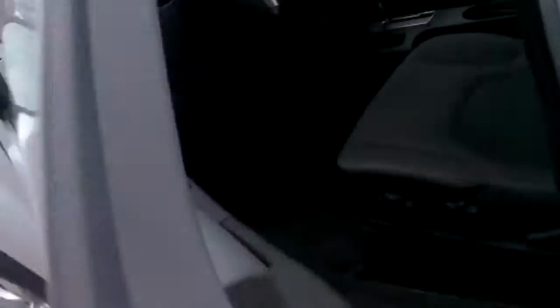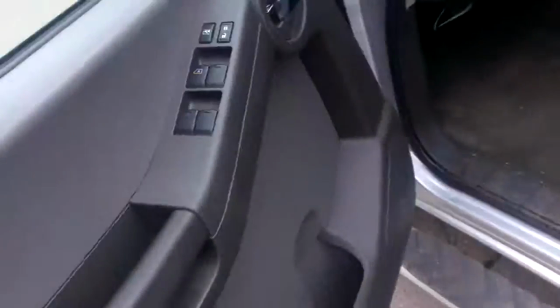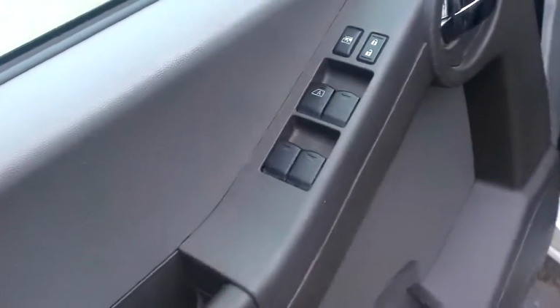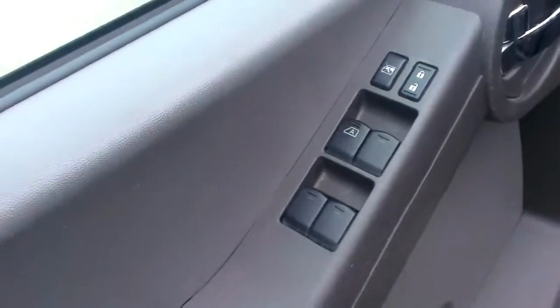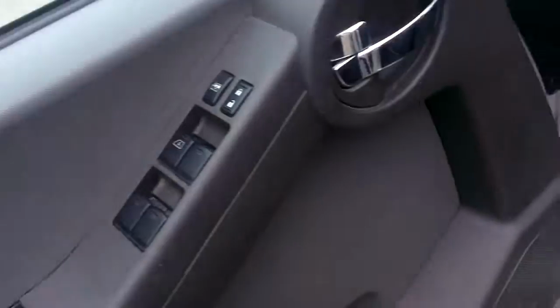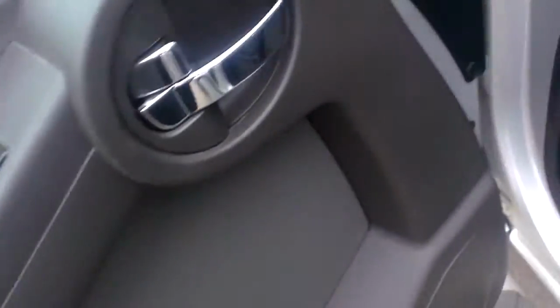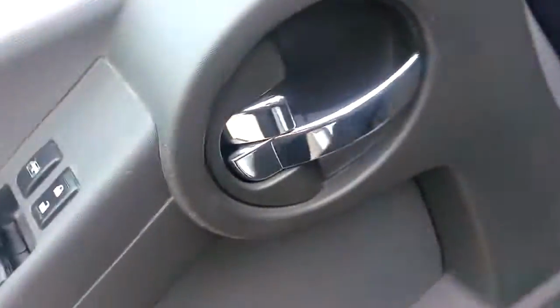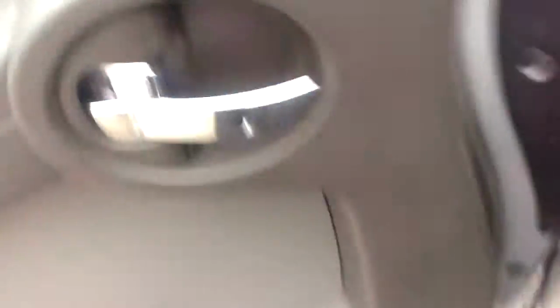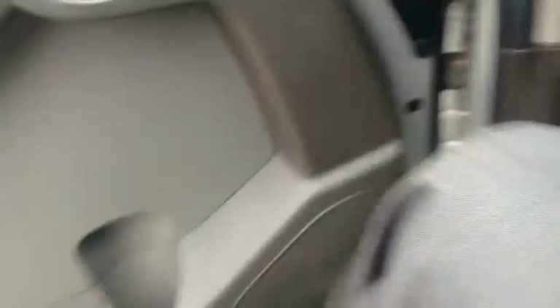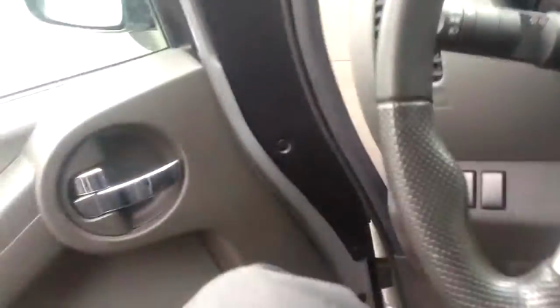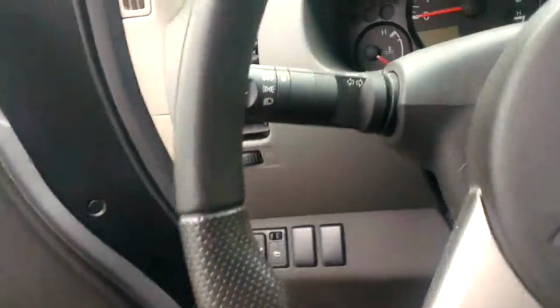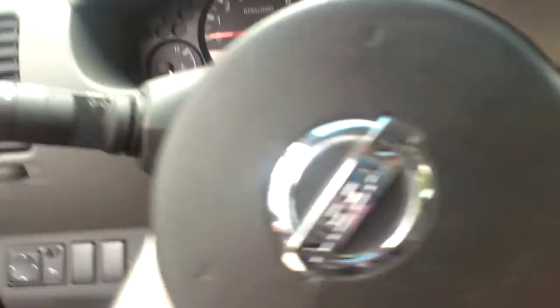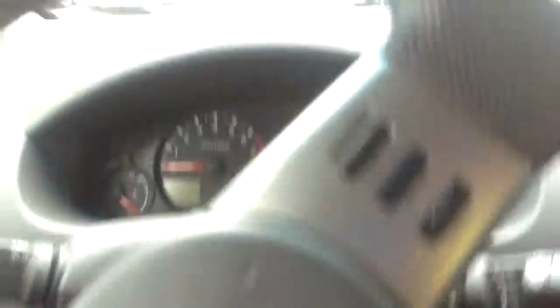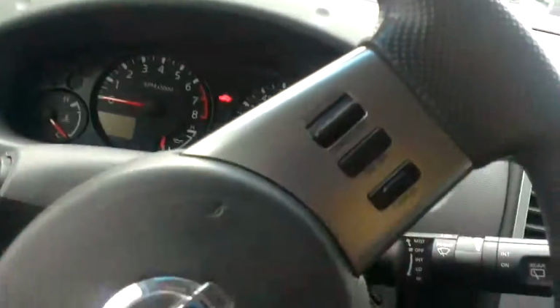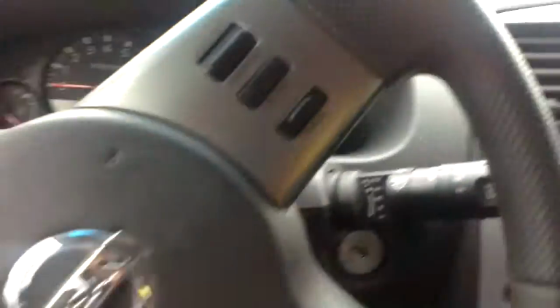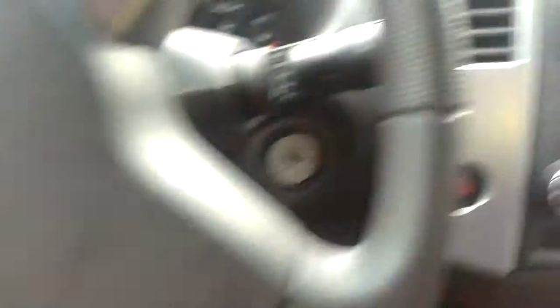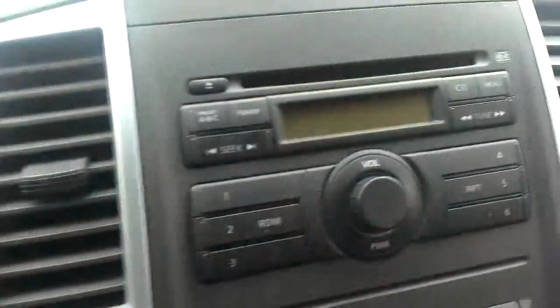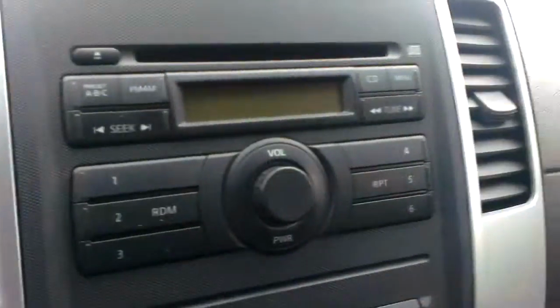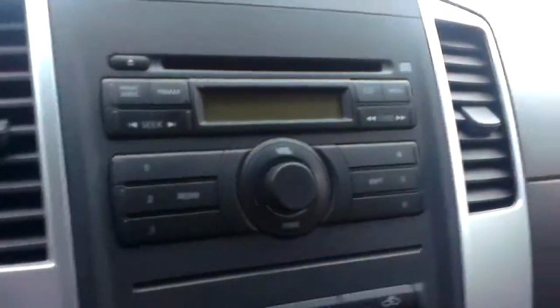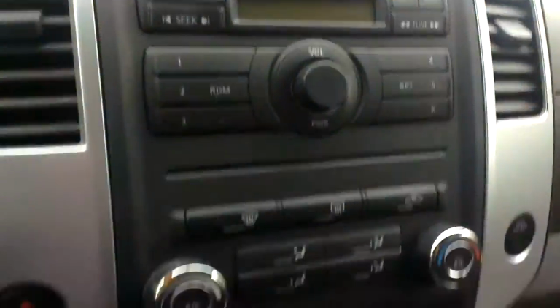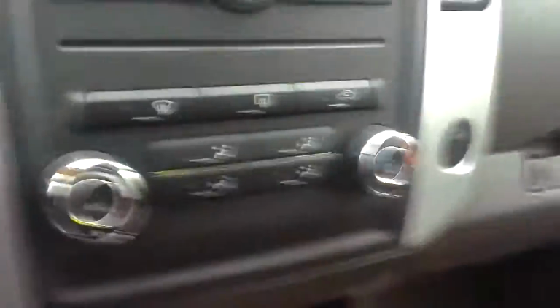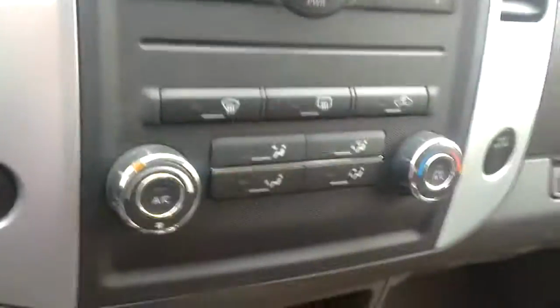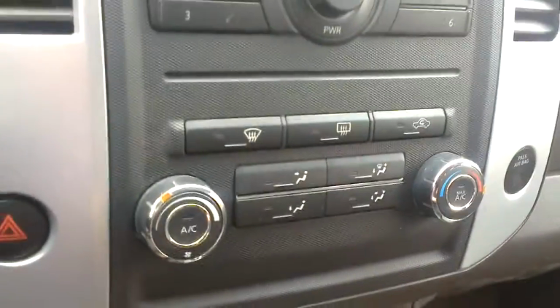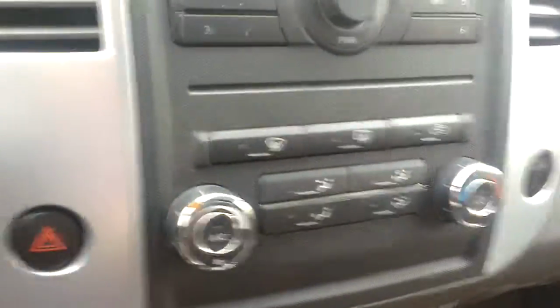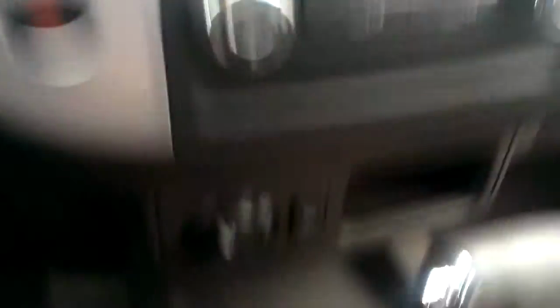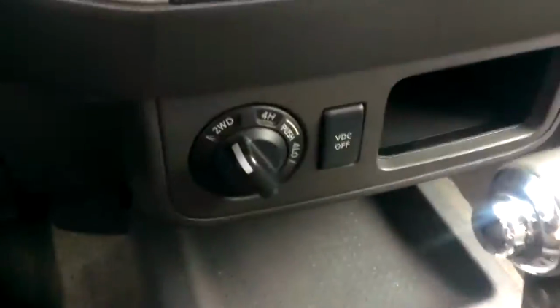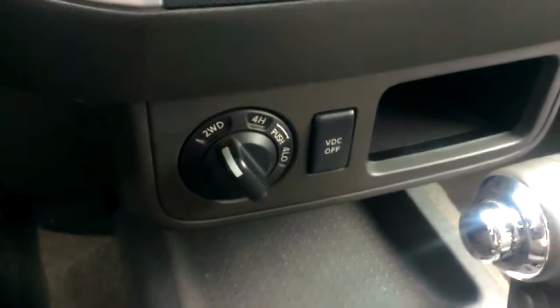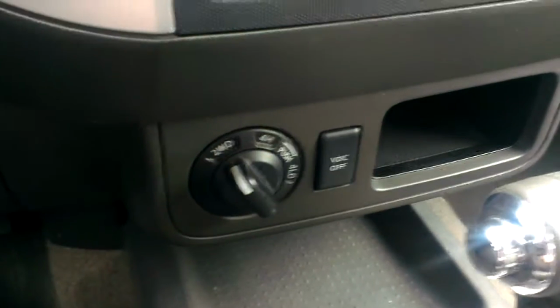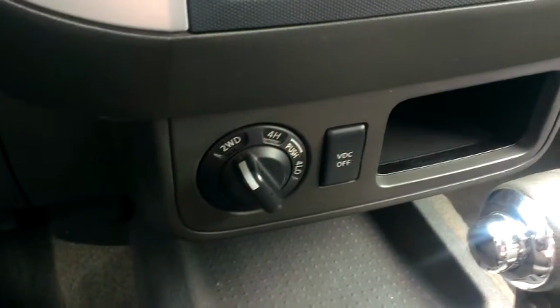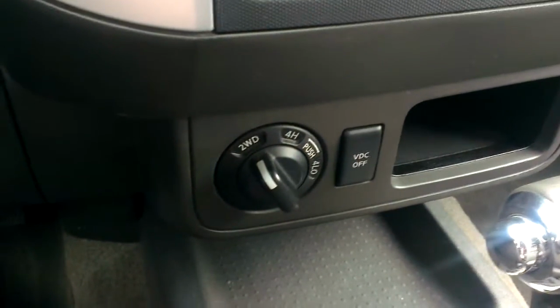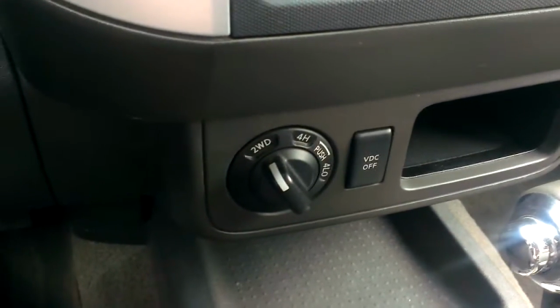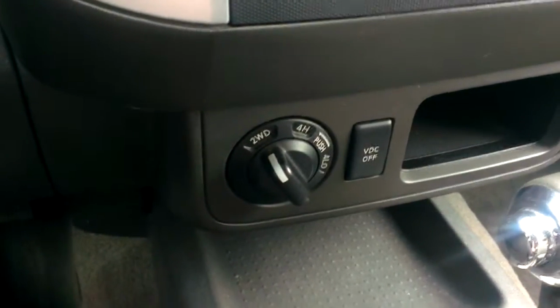Up here, power windows, locks, mirrors as you would expect. Cruise control on the steering wheel, AM FM CD radio, your climate control of course. Down here, four-wheel drive on the fly, get up to 200 kilometers an hour.